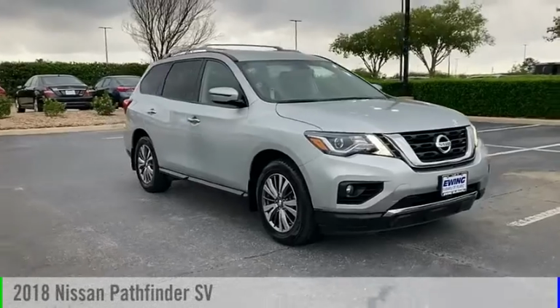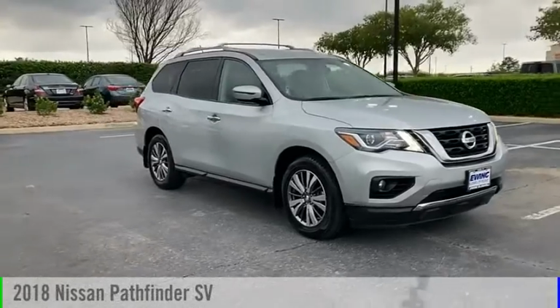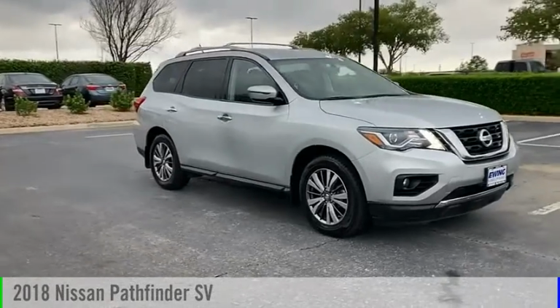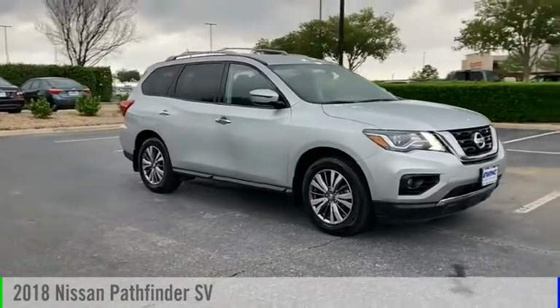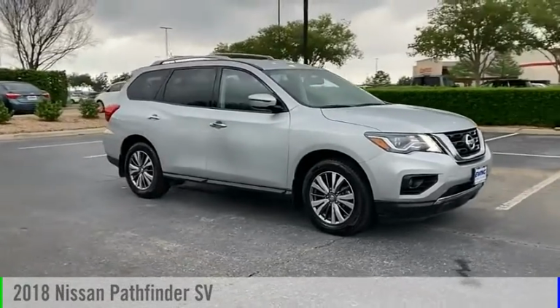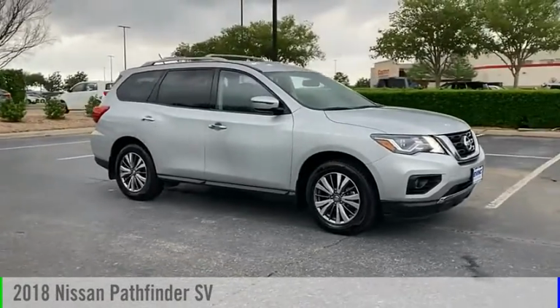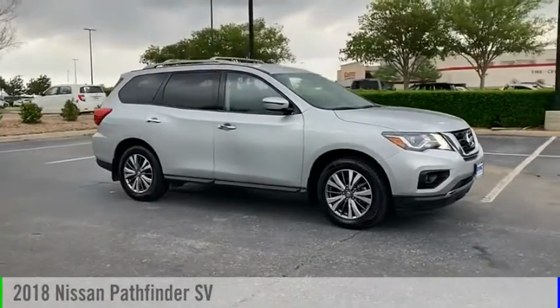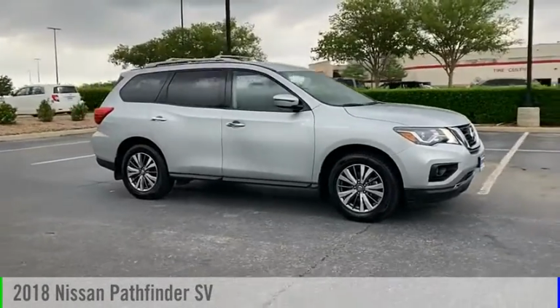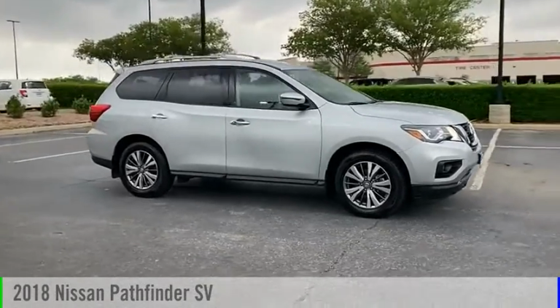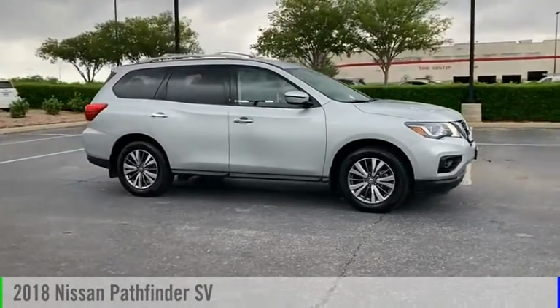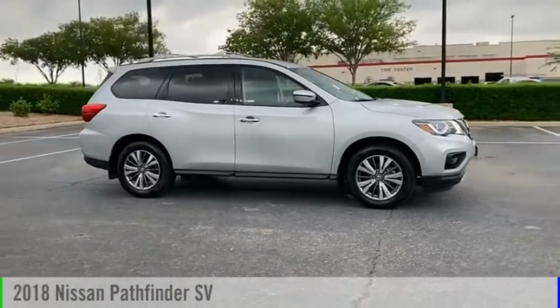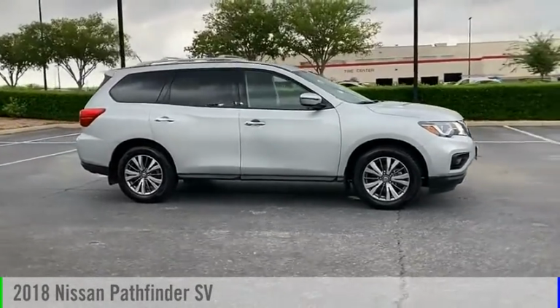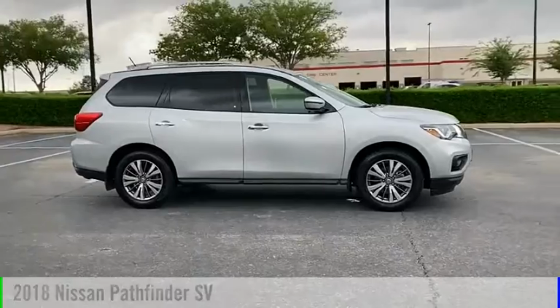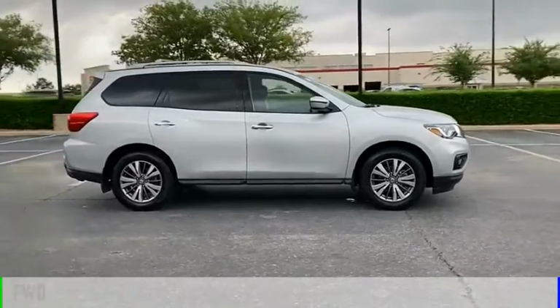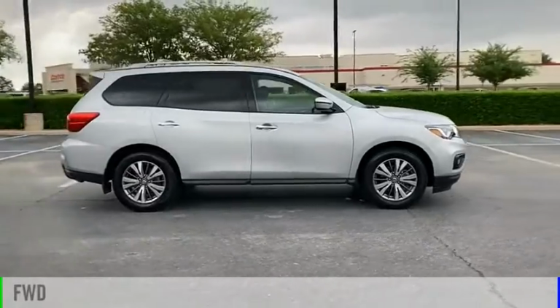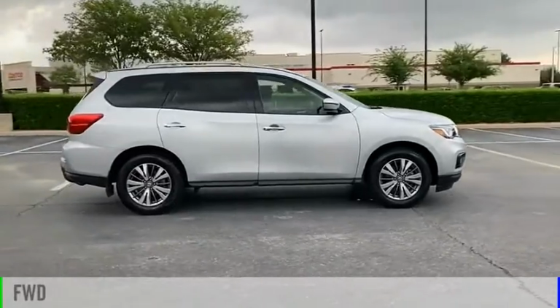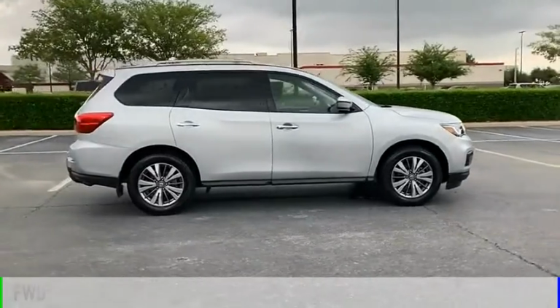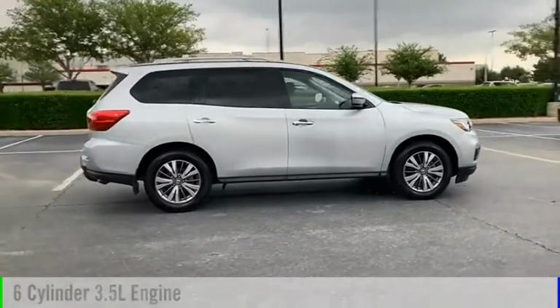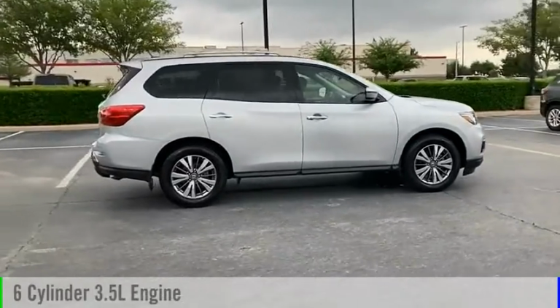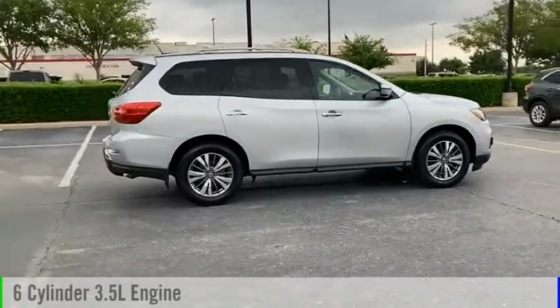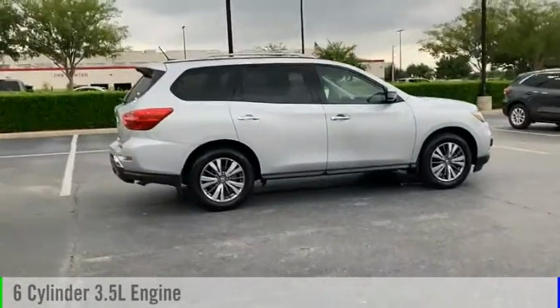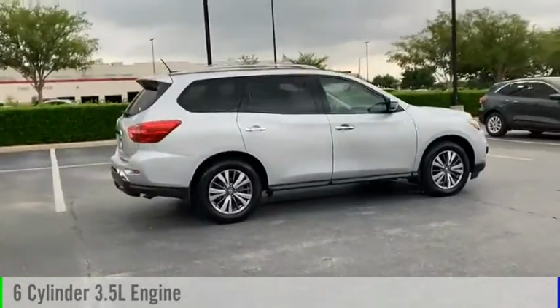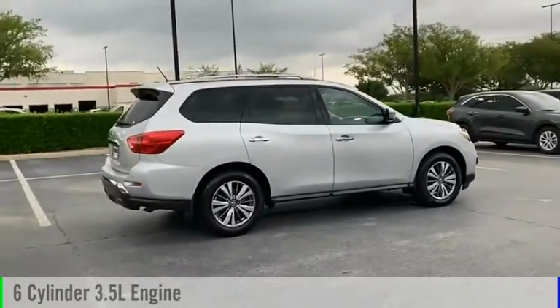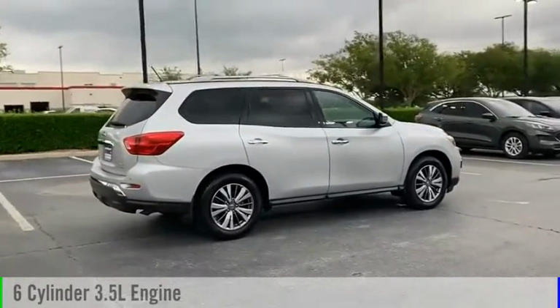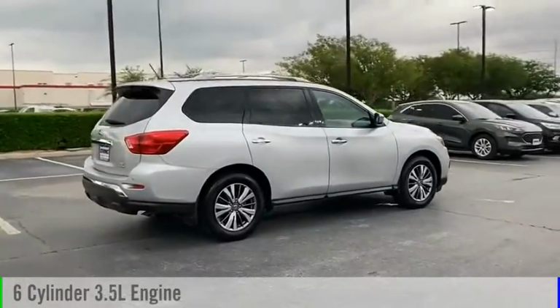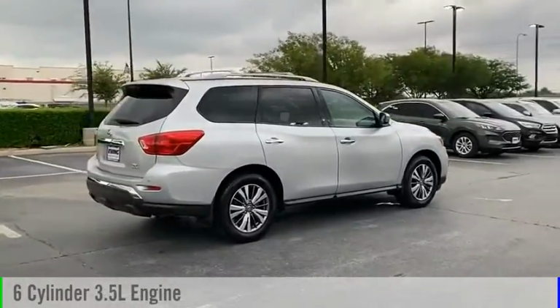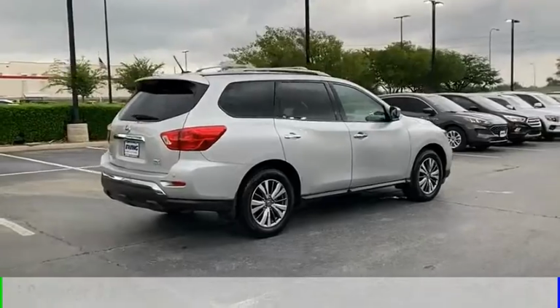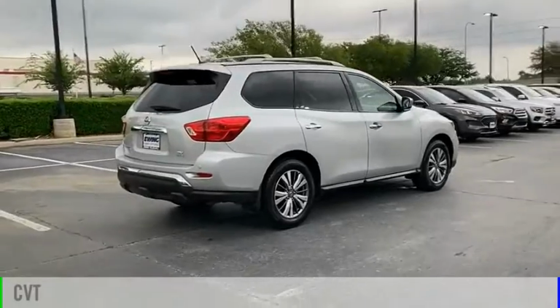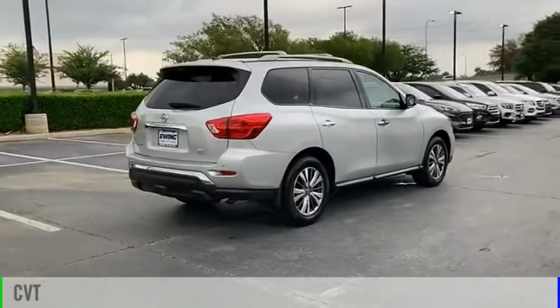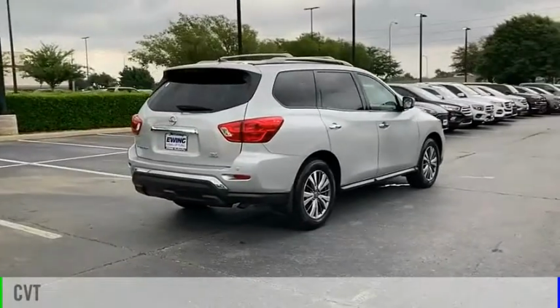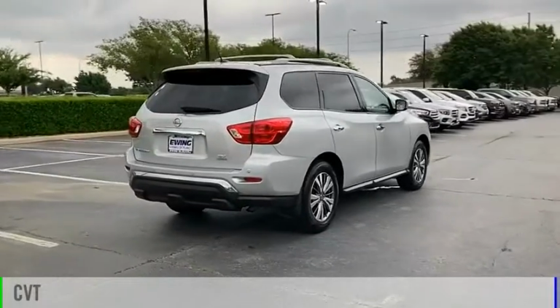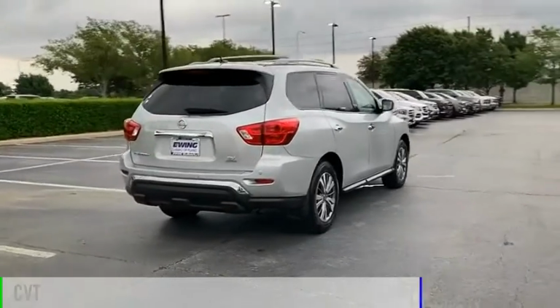Take a ride in the 2018 Pathfinder. This vehicle is powered by a front-wheel drive, 6-cylinder, 3.5-liter engine and comes with a continuously variable transmission.